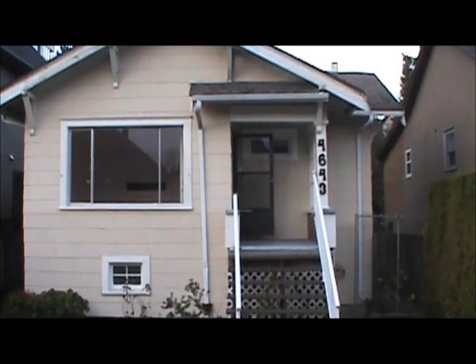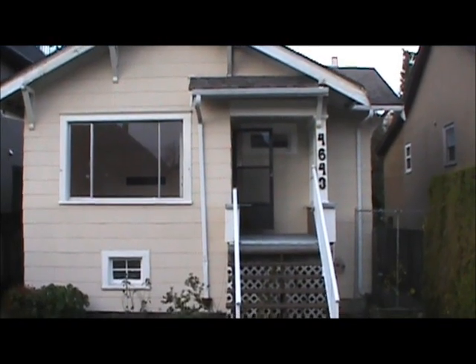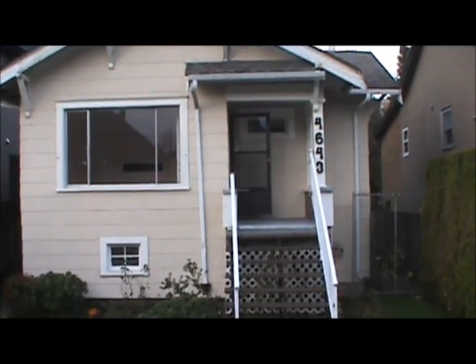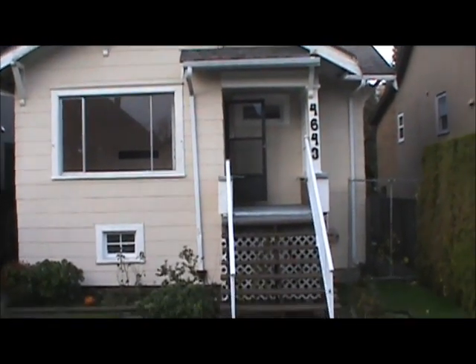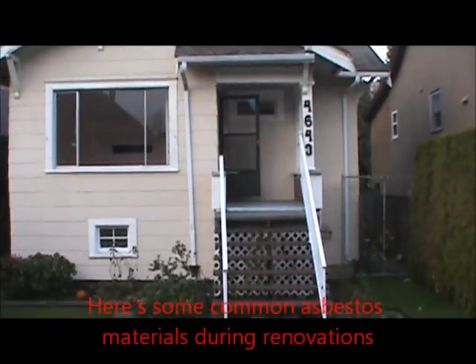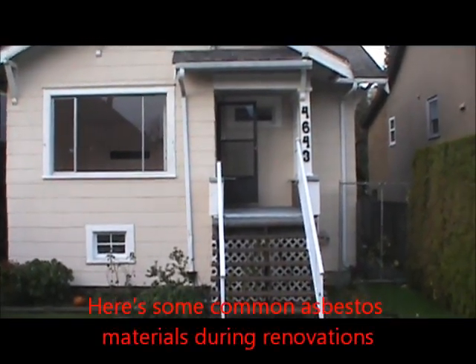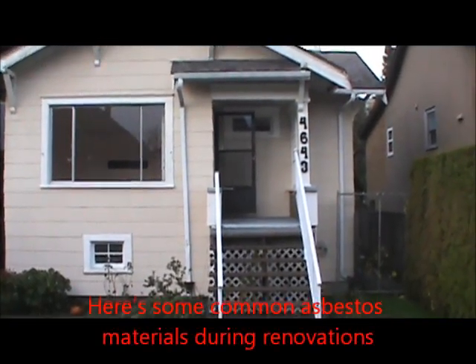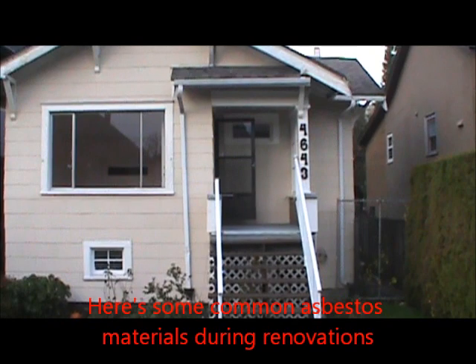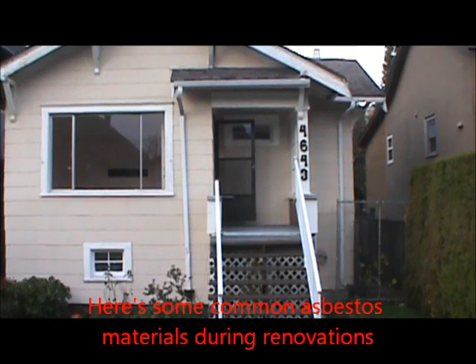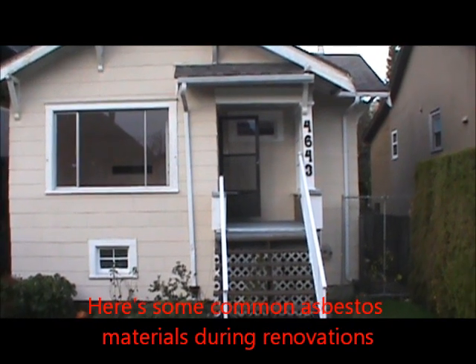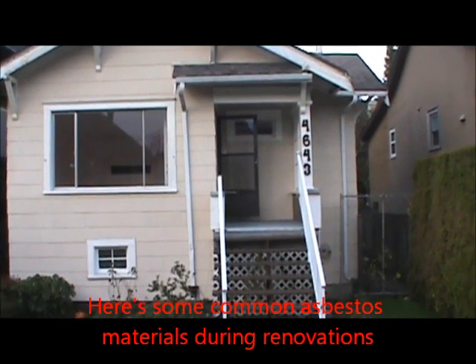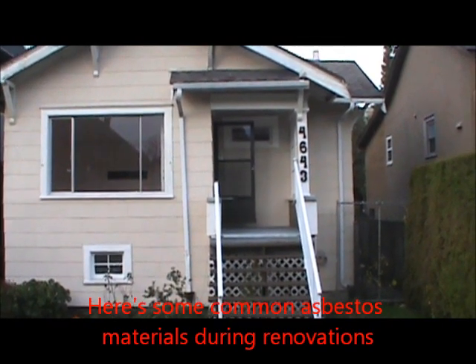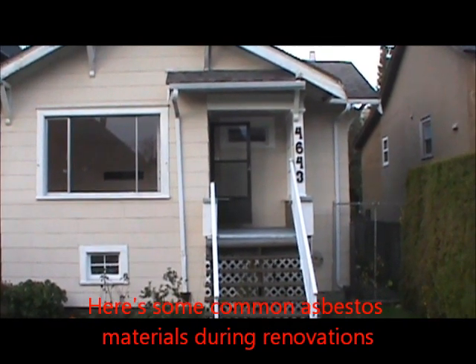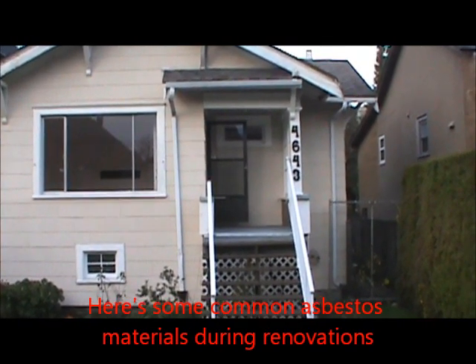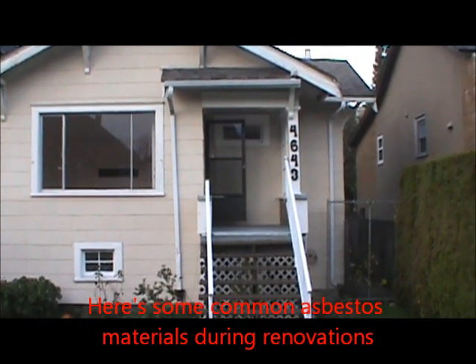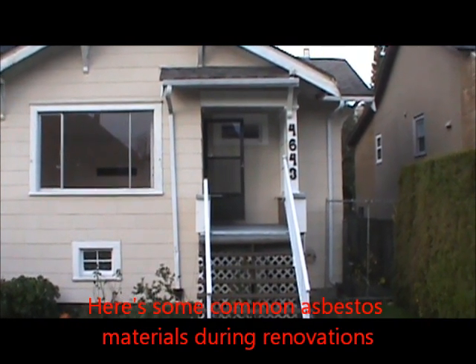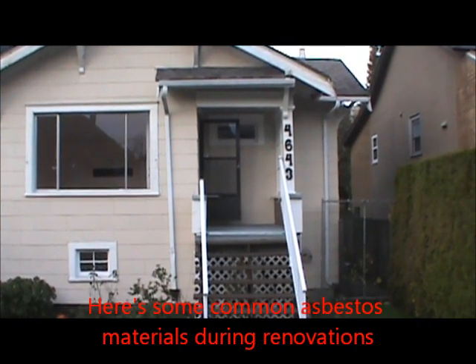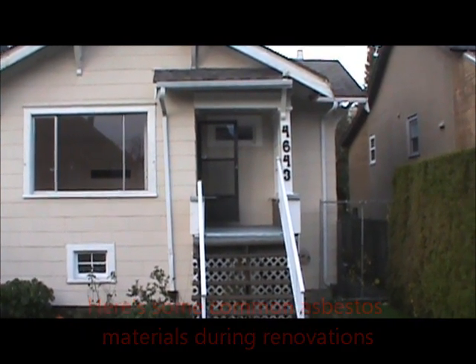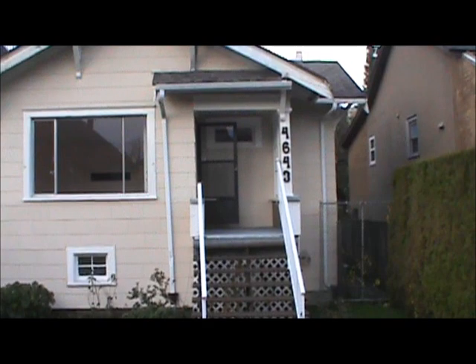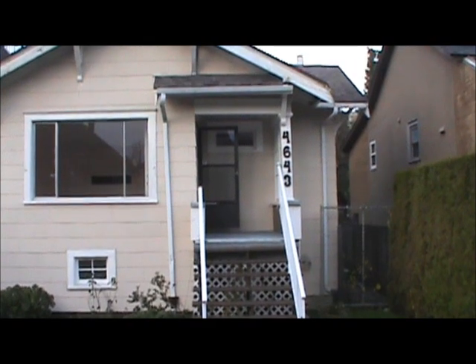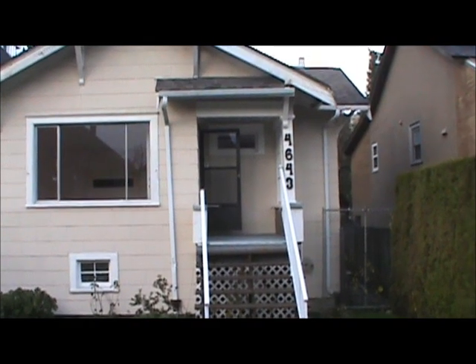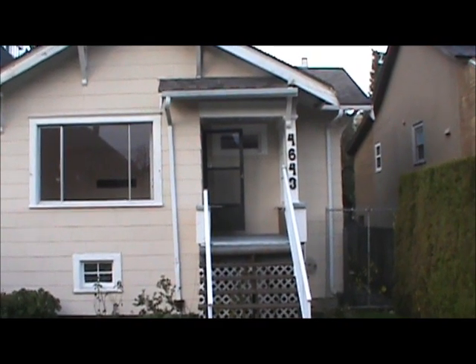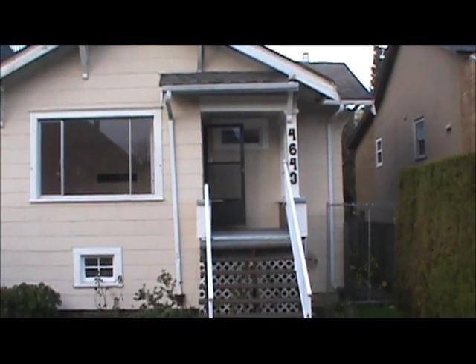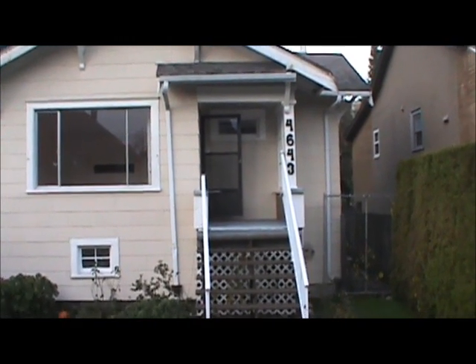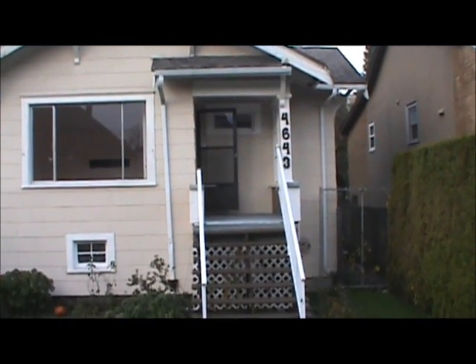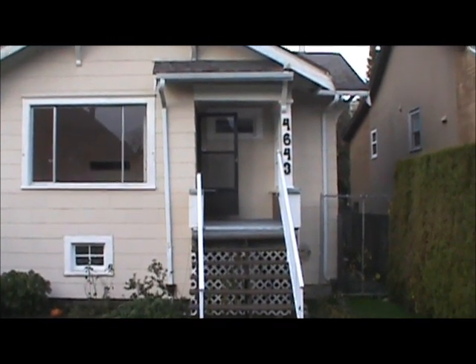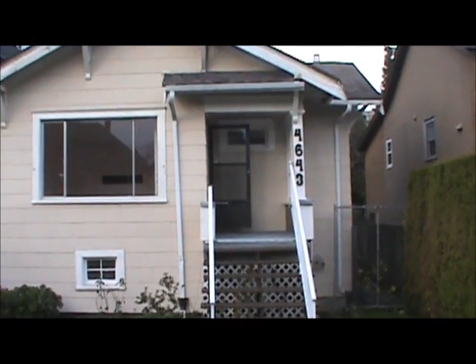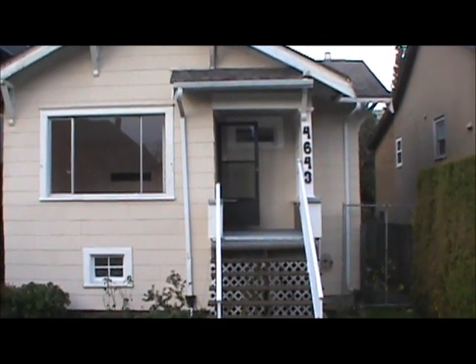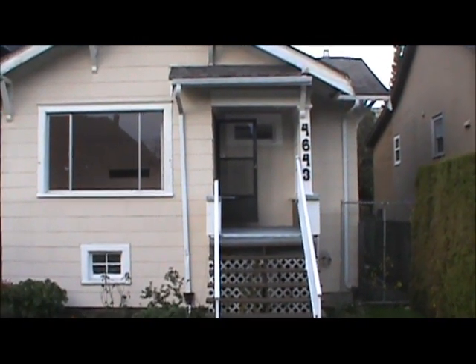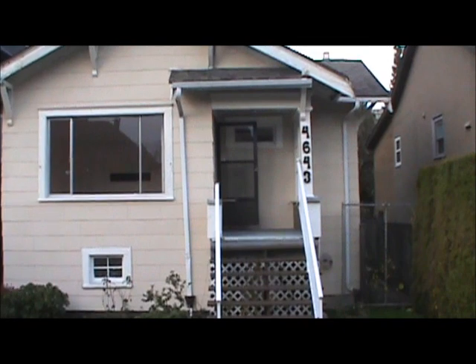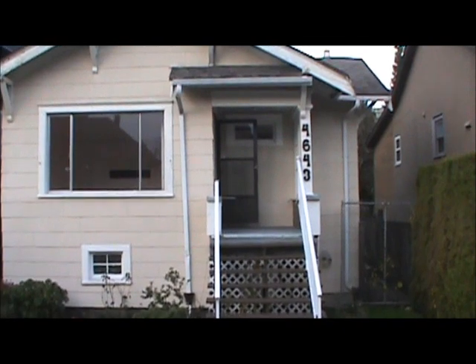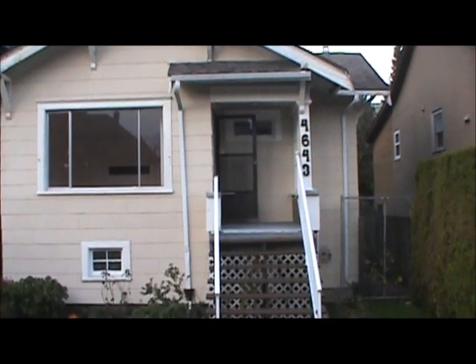Hi everybody, this is Phil from Tornado Demolition Limited here. We're just doing a house inspection here for asbestos only. We're not covering any lead paint at the moment. This inspection involves taking samples of material that are suspect of asbestos.